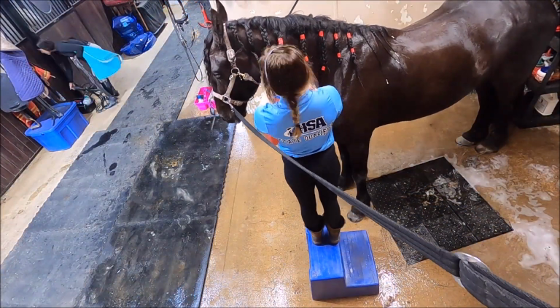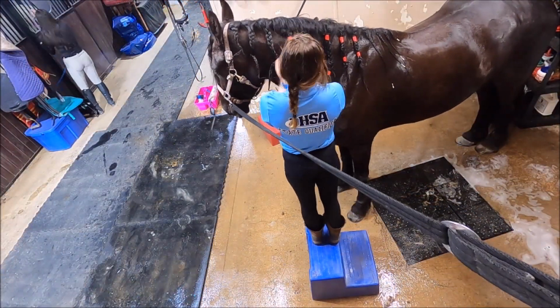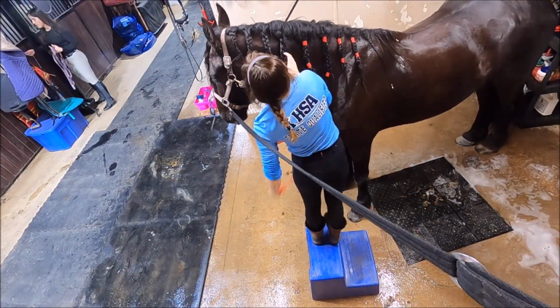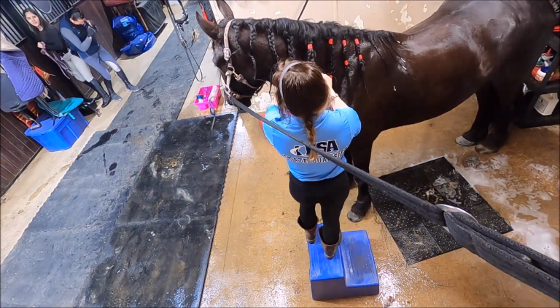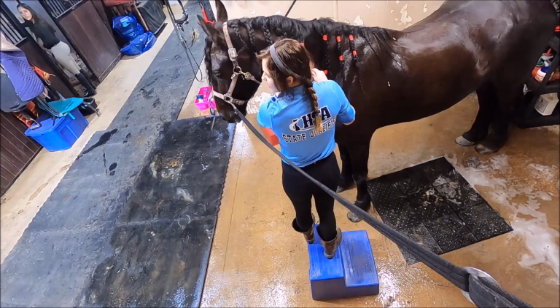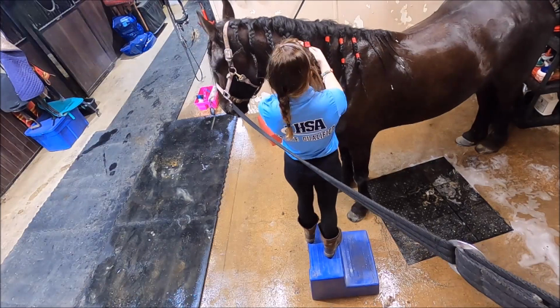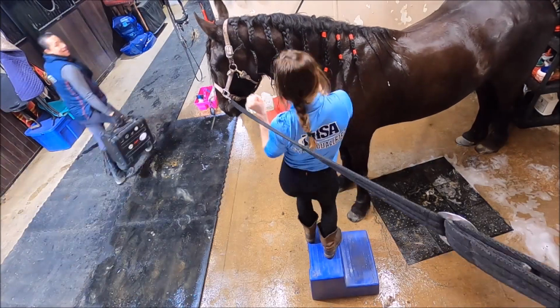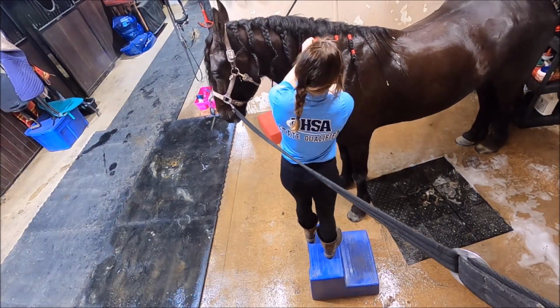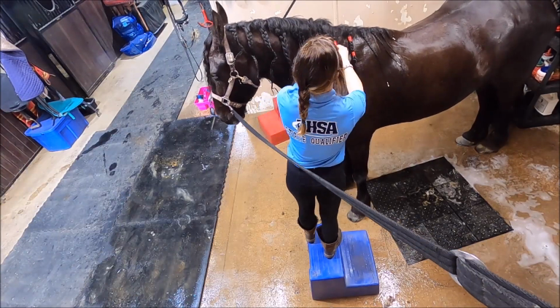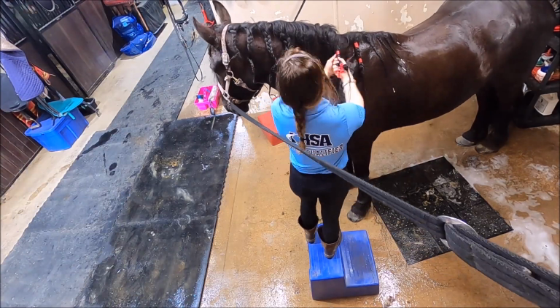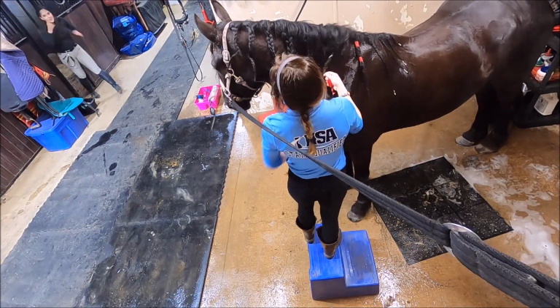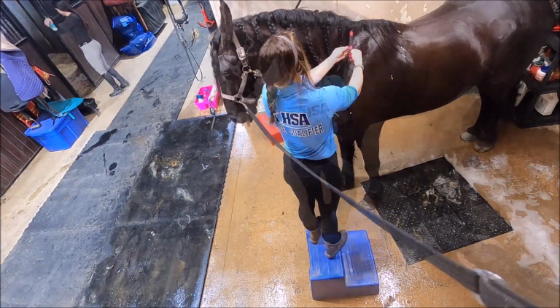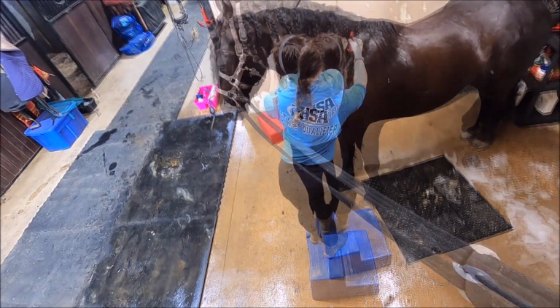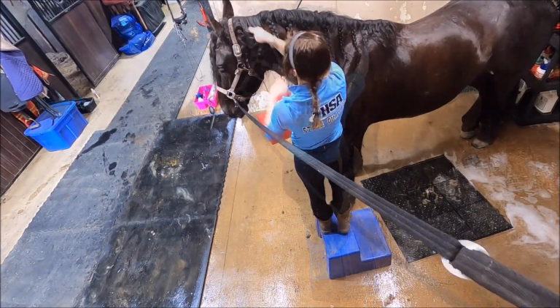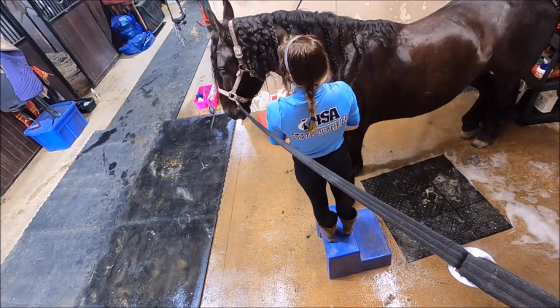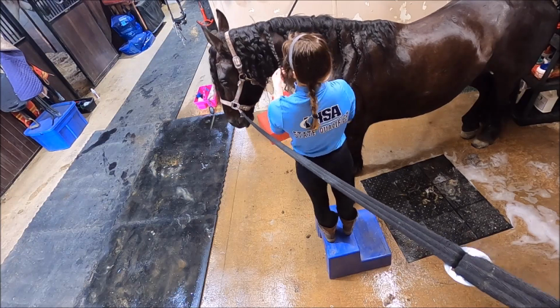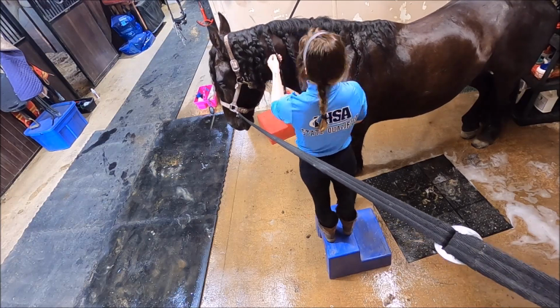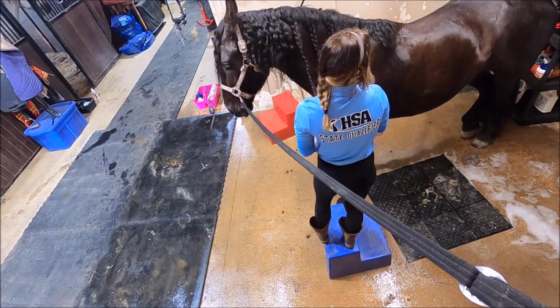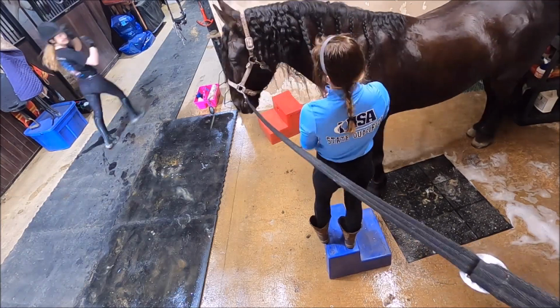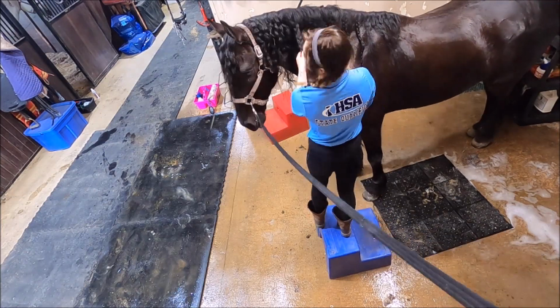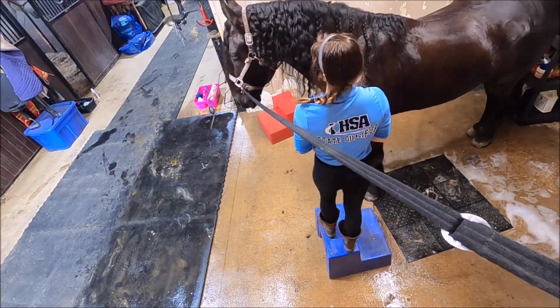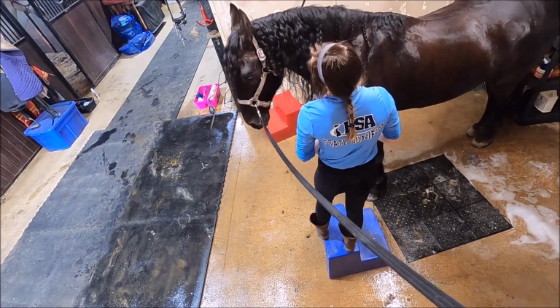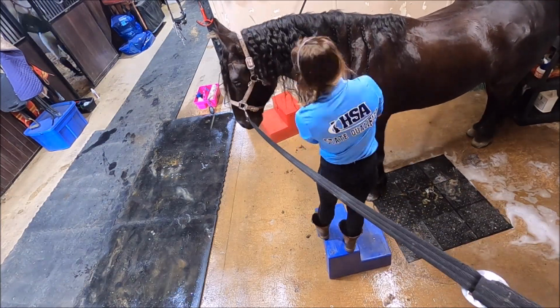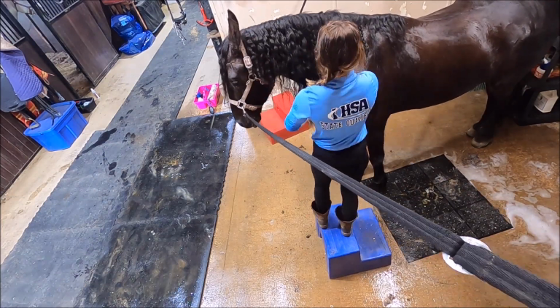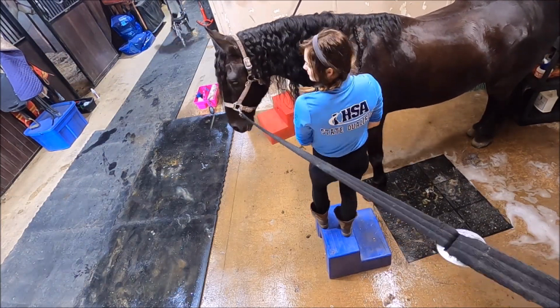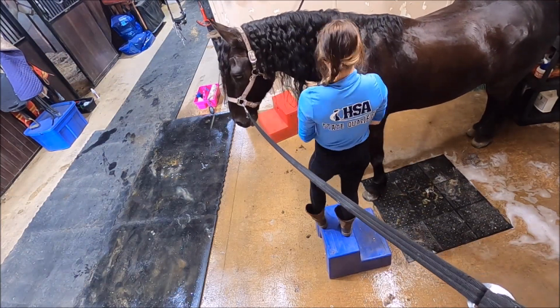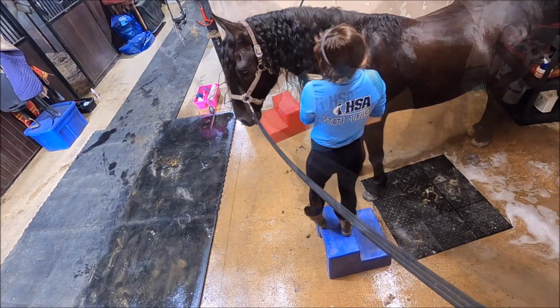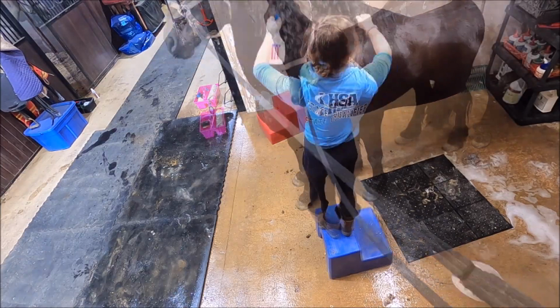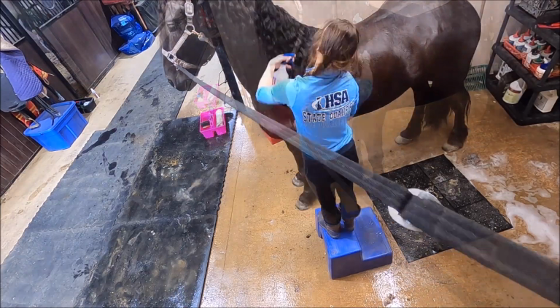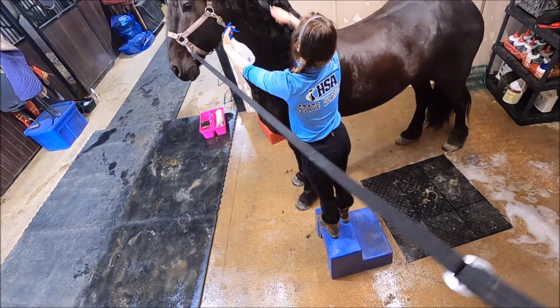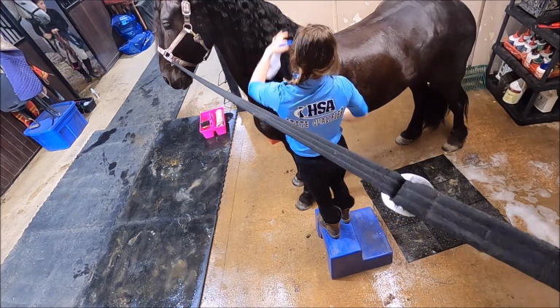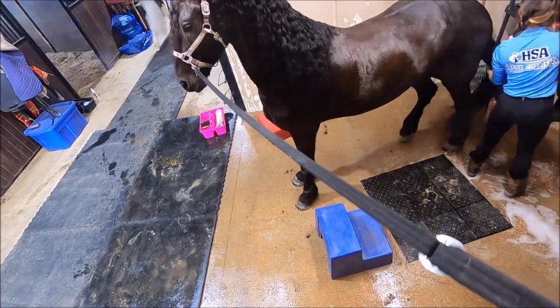Daily grooming is one of the most important parts of bonding. This is our Friesian gelding, and this is one of the highlights of his day — being groomed by Joy. Spania Silk products are magnificent for Friesian horses as well.